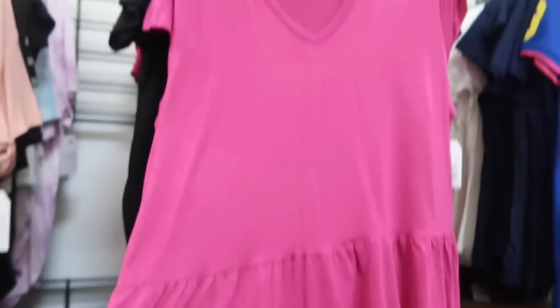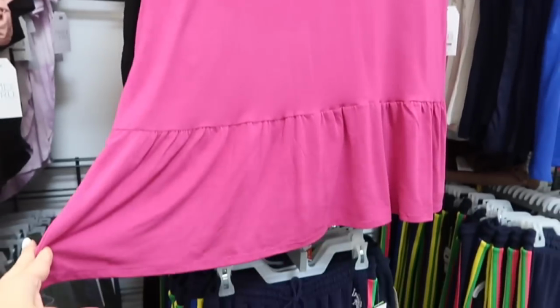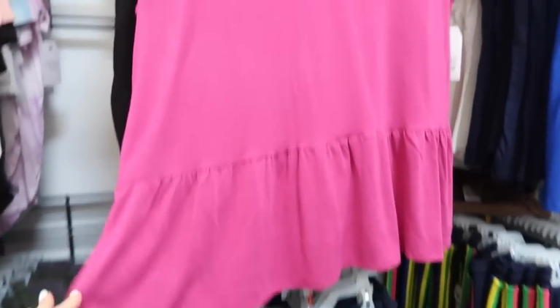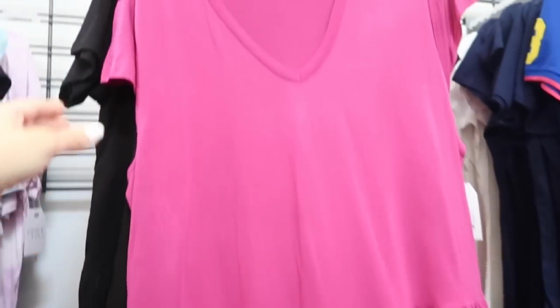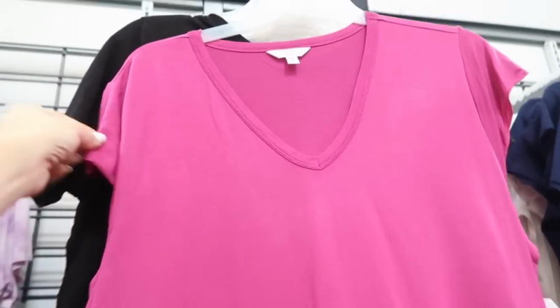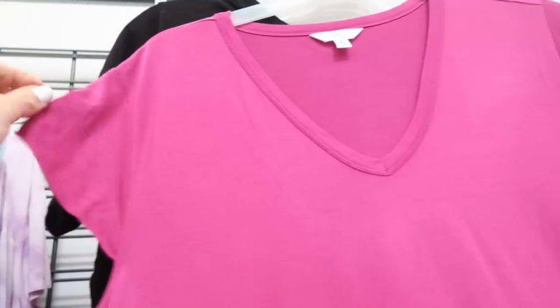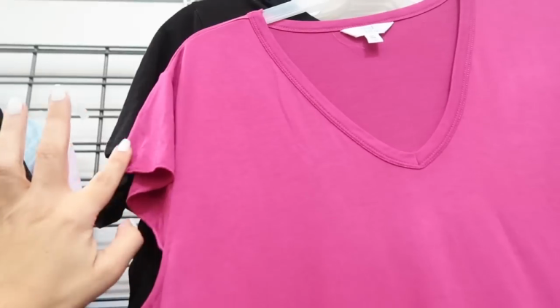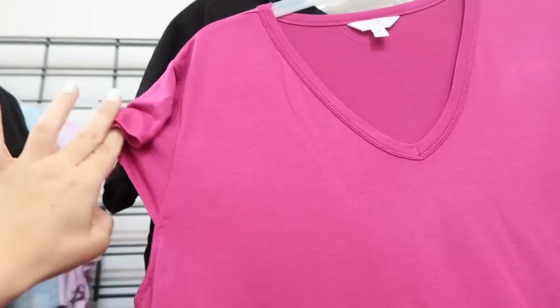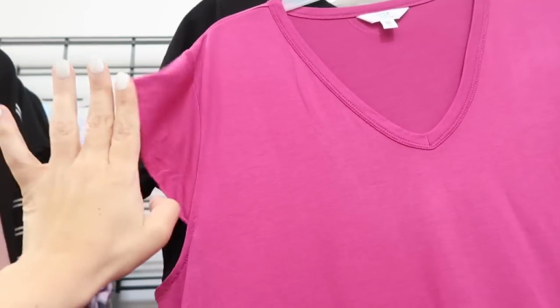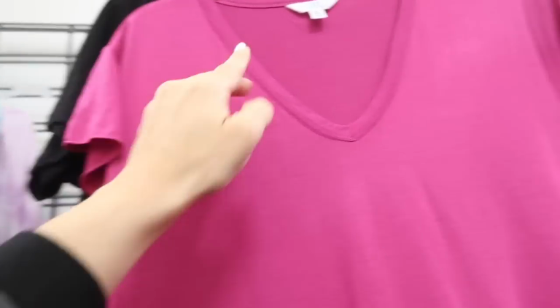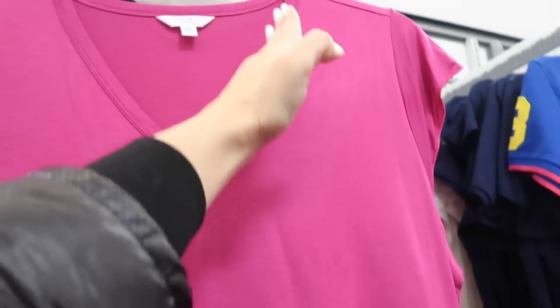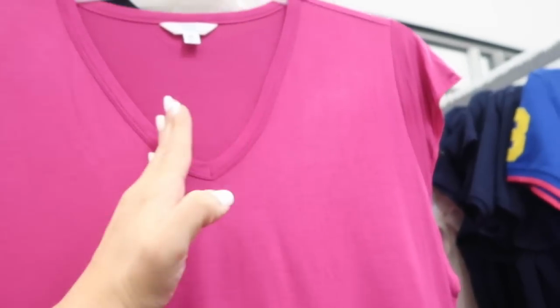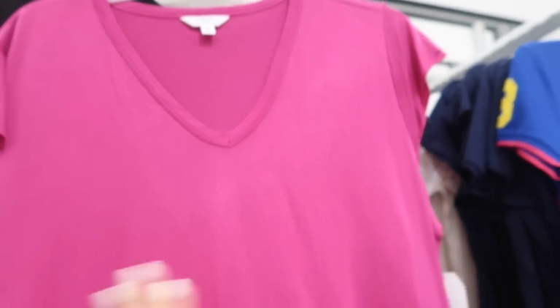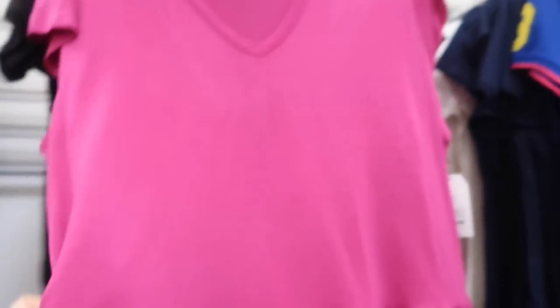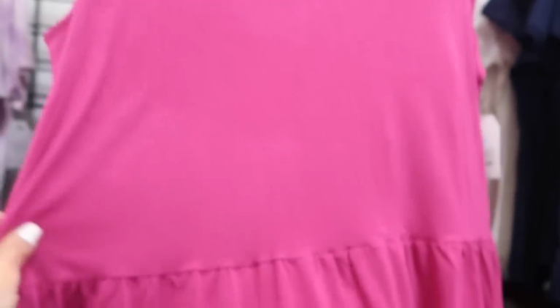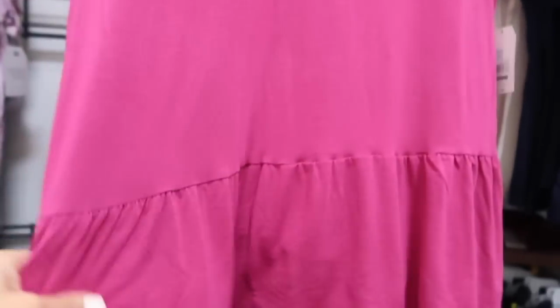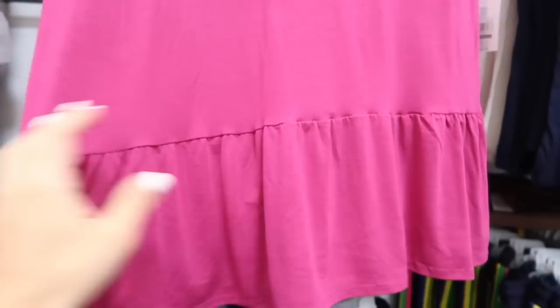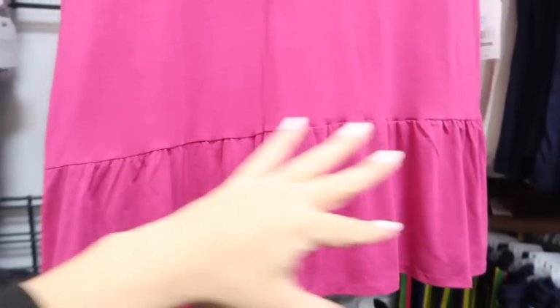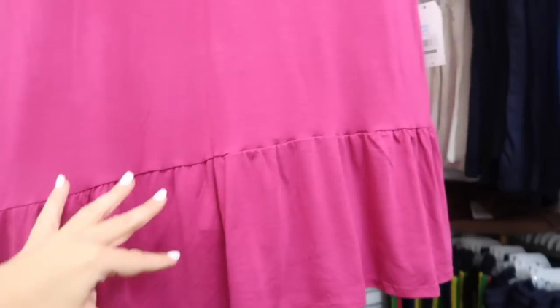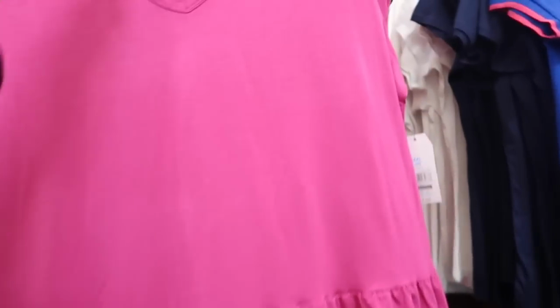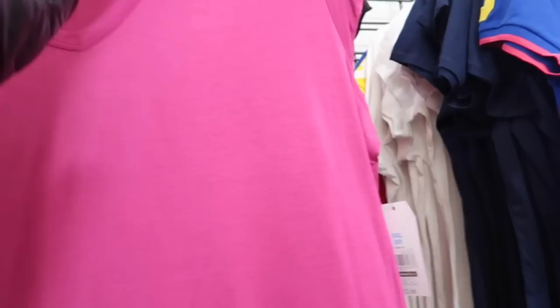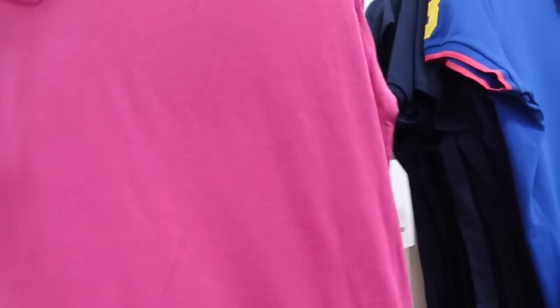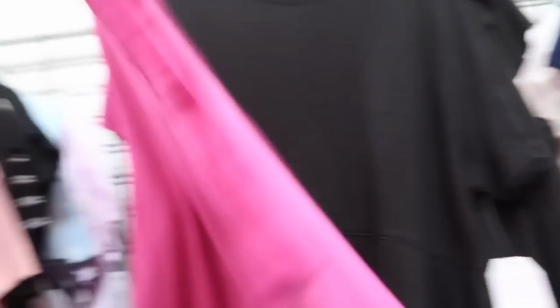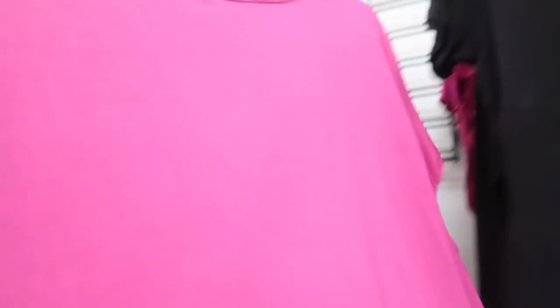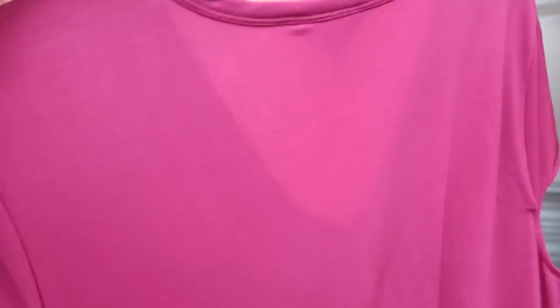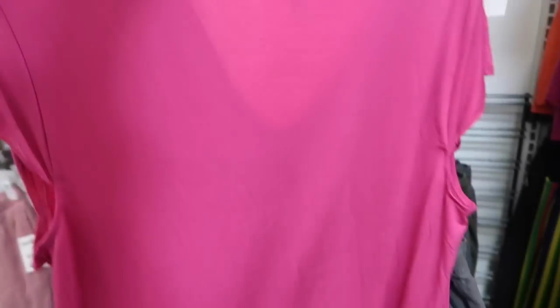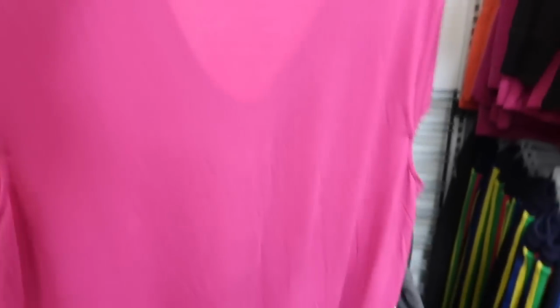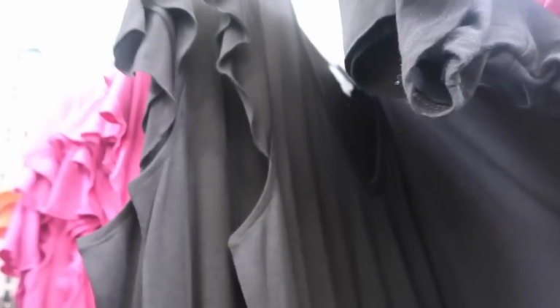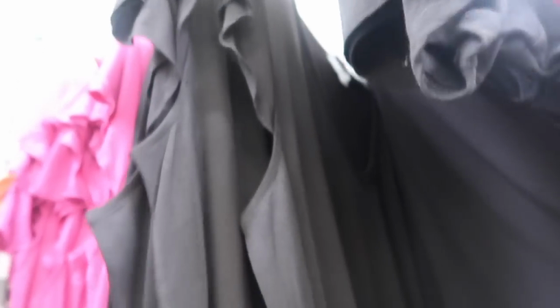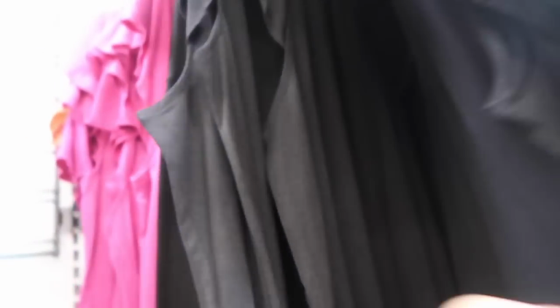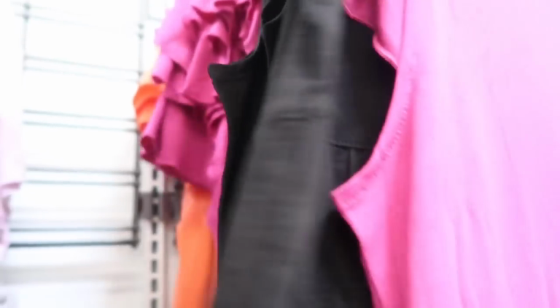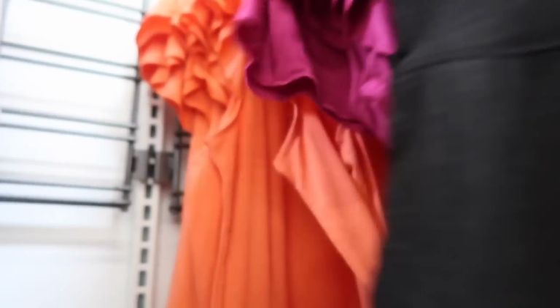Also seeing a new style little peplum tee from Time and True — this has the cap sleeve, it's a little fluttered, with the v-neck, really nice flowy silky fabric with the peplum at the bottom. These are $12.98. It comes in the darker pink, also in the black and orange.